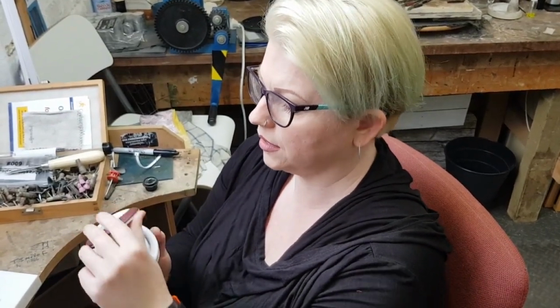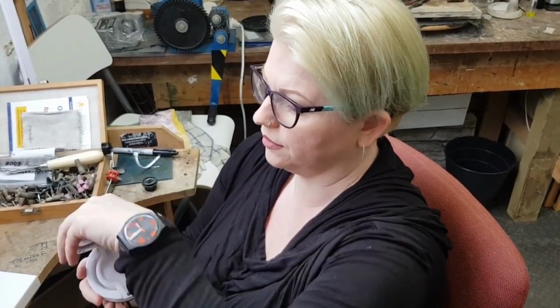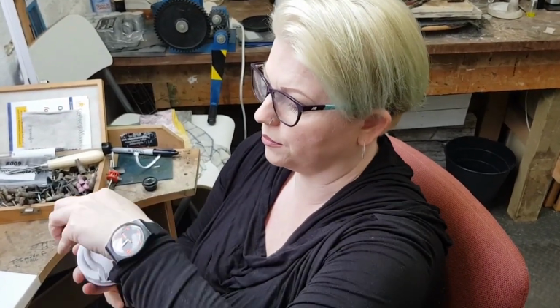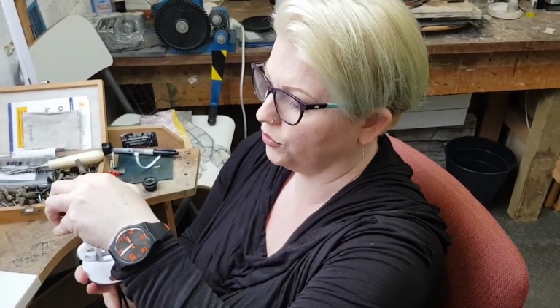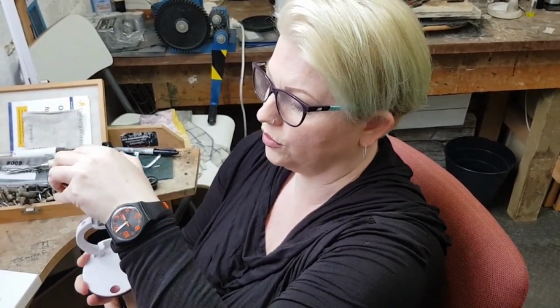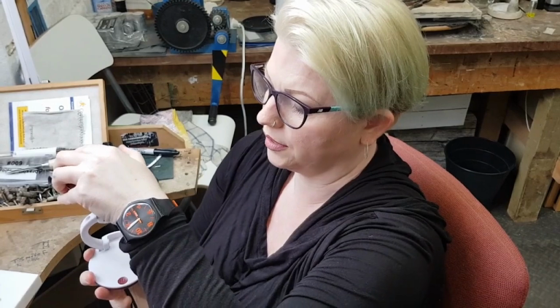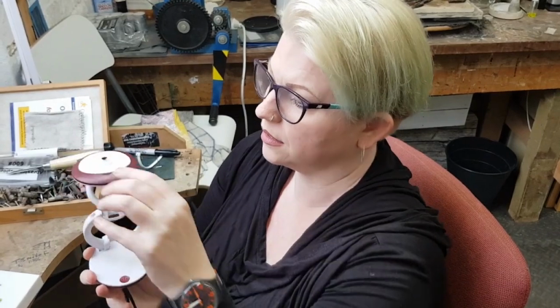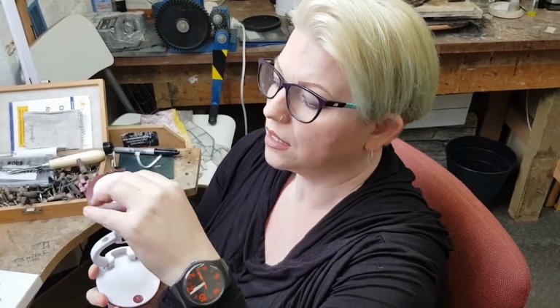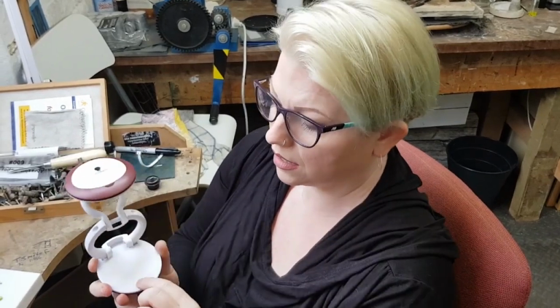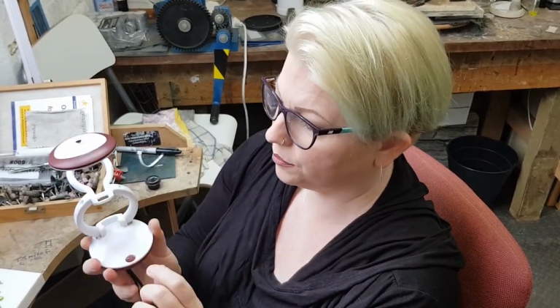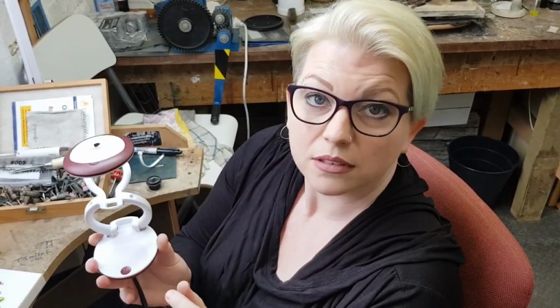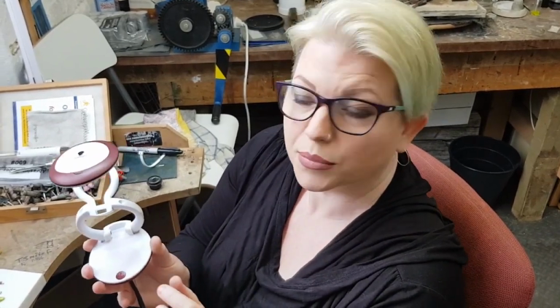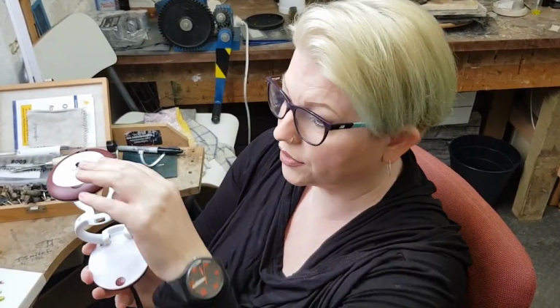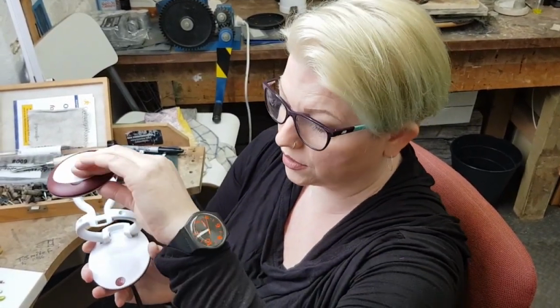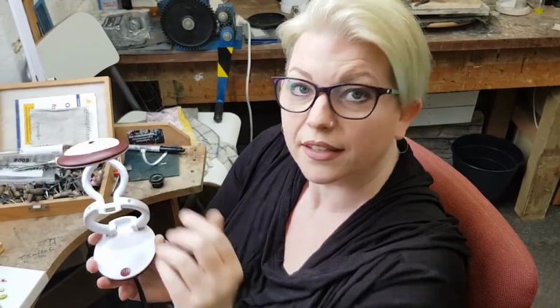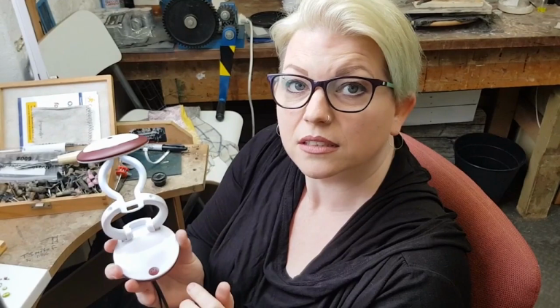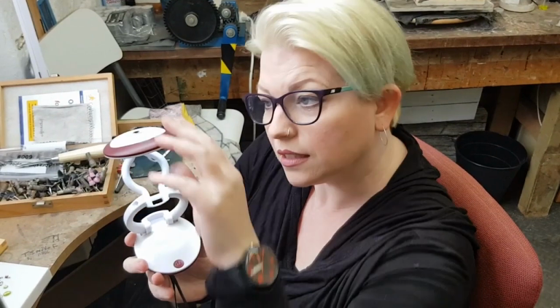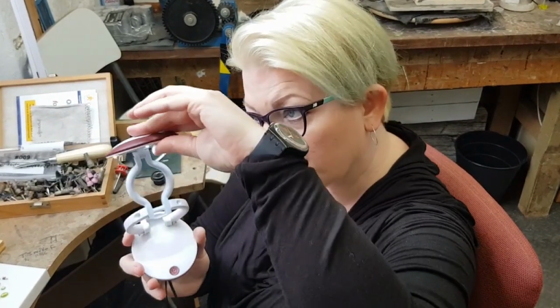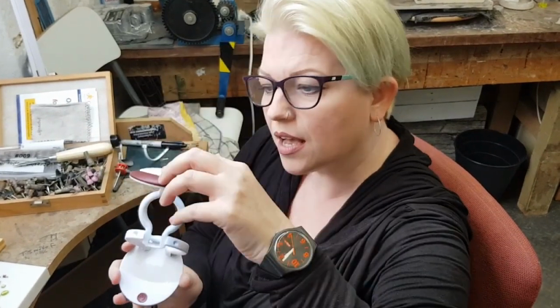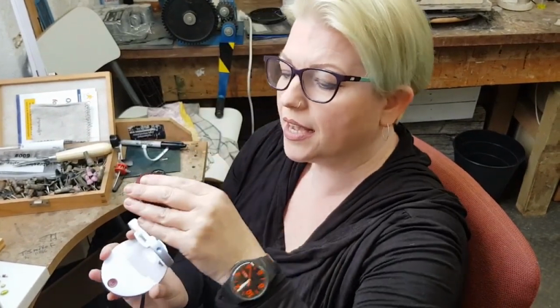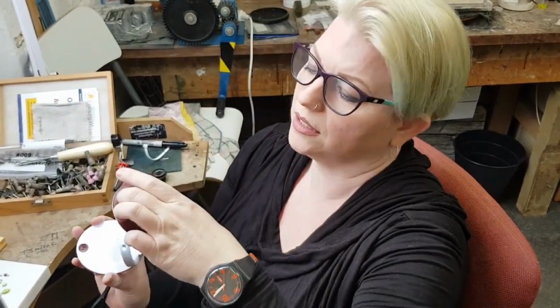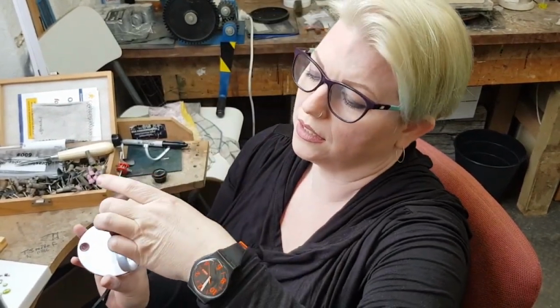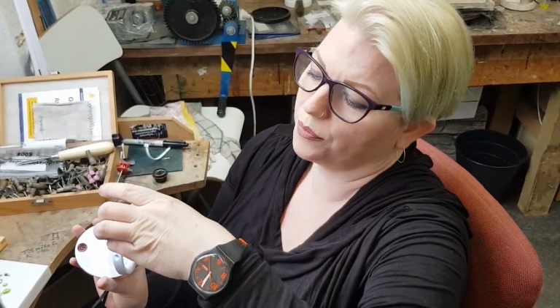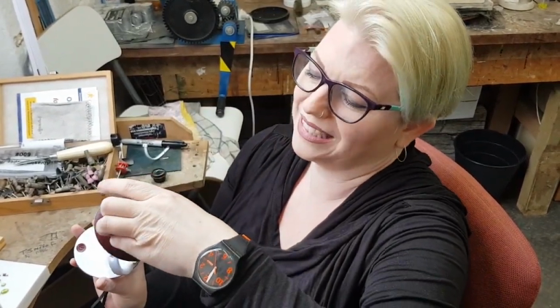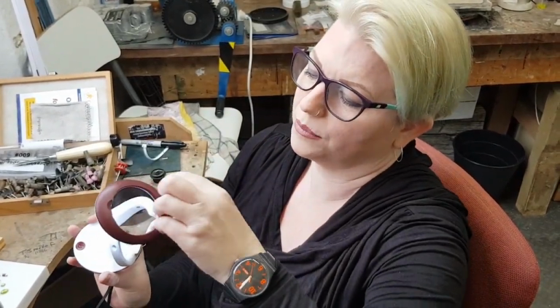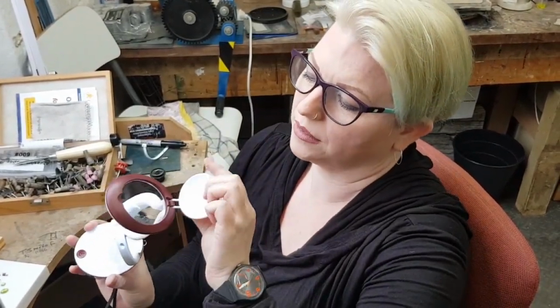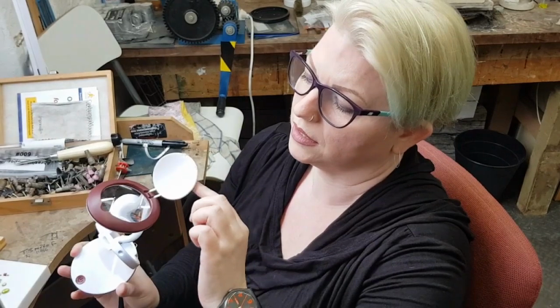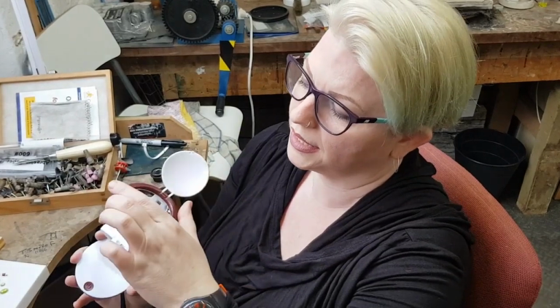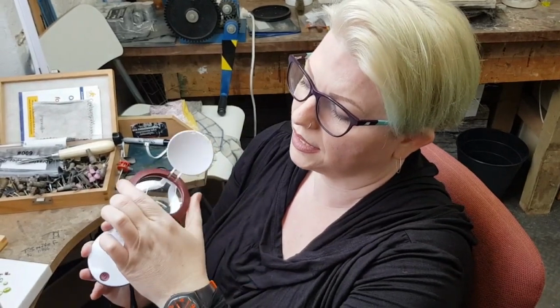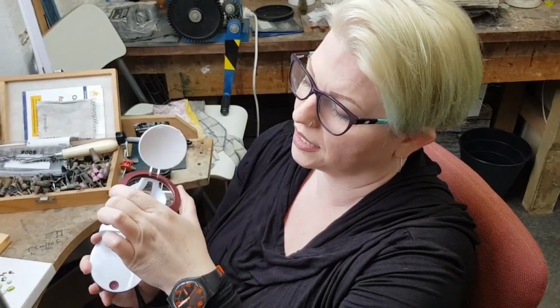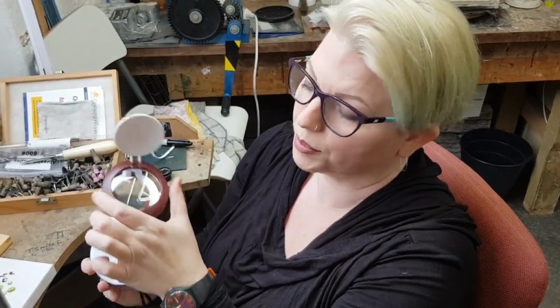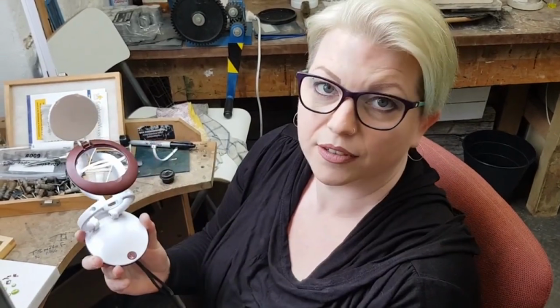And it folds up like this. Nice simple on and off switch — you can see there that it's lit up. And in the top, protected by the nice little lid, is a triple magnifier.